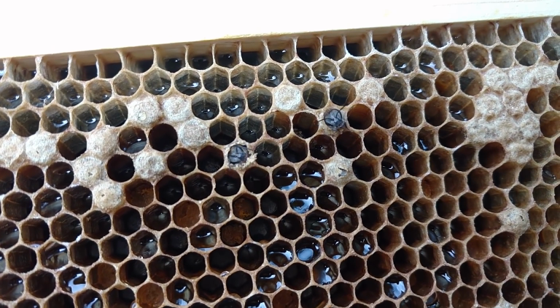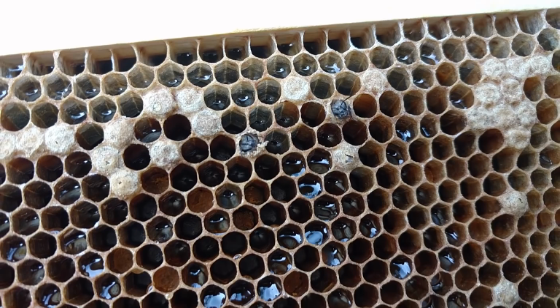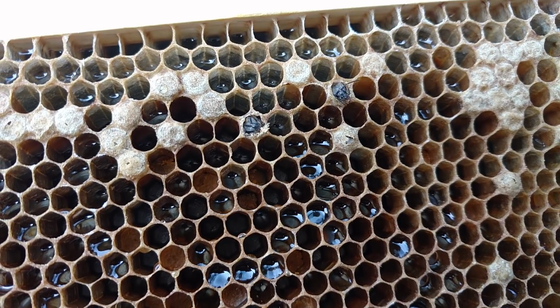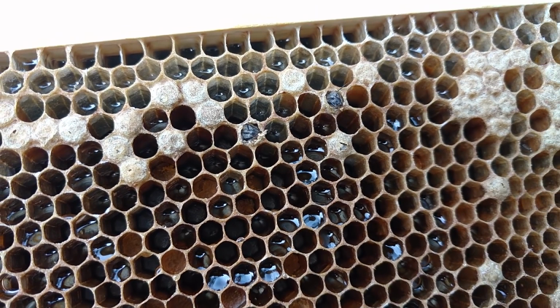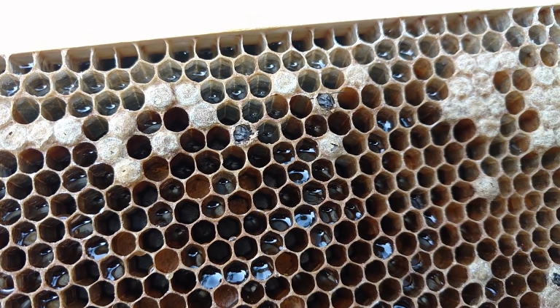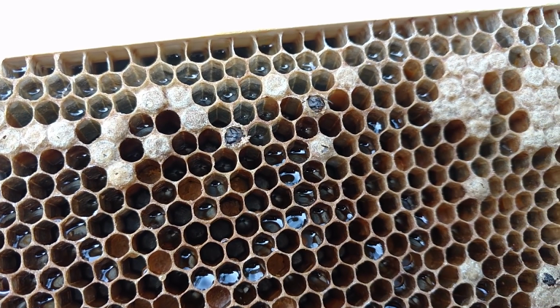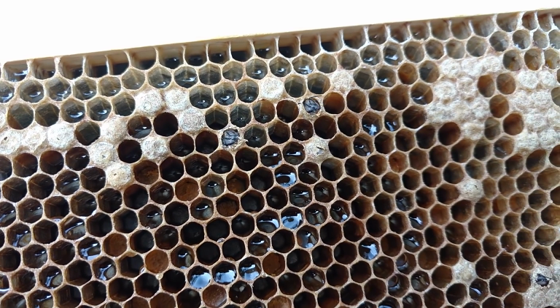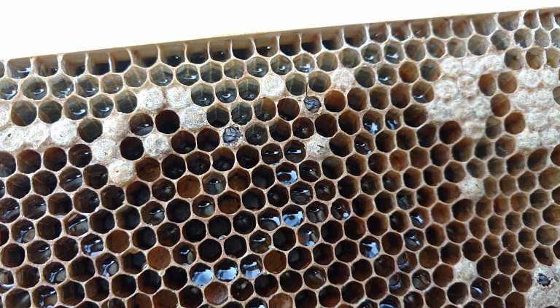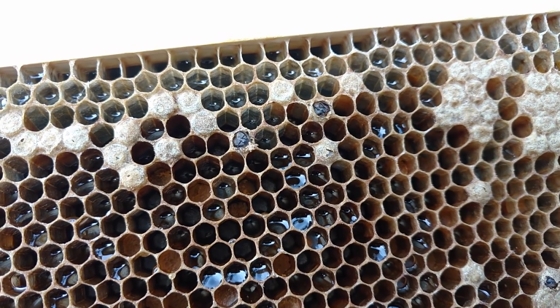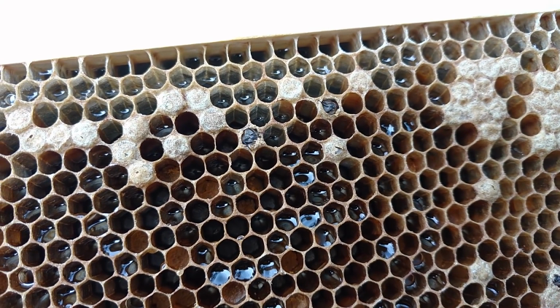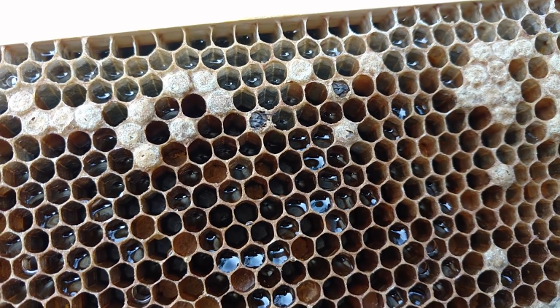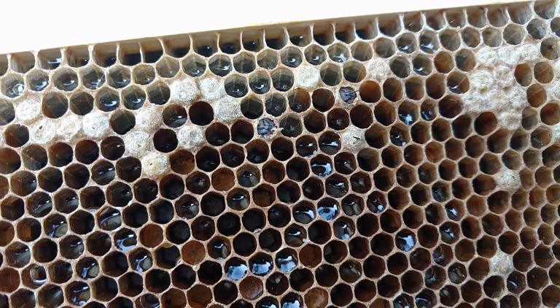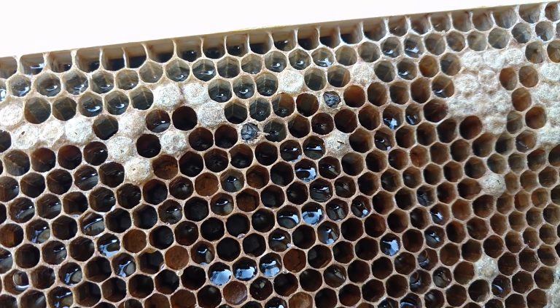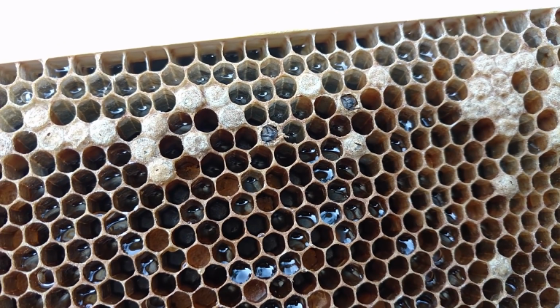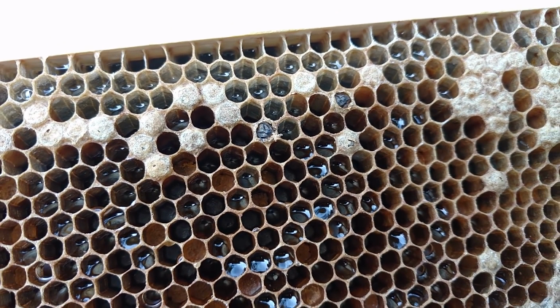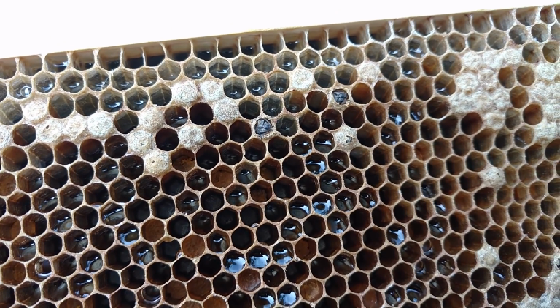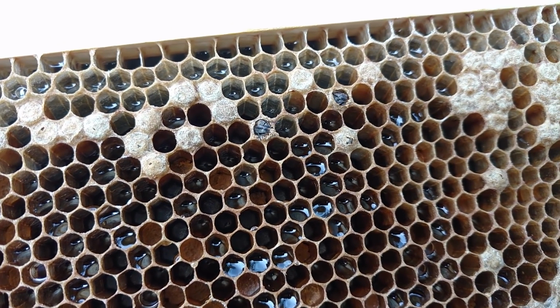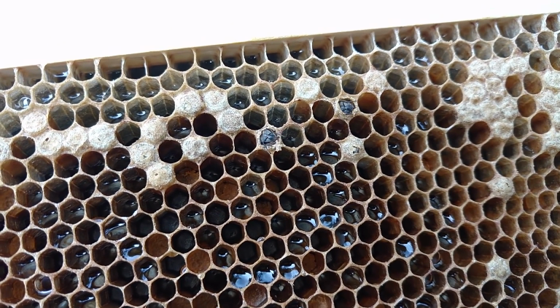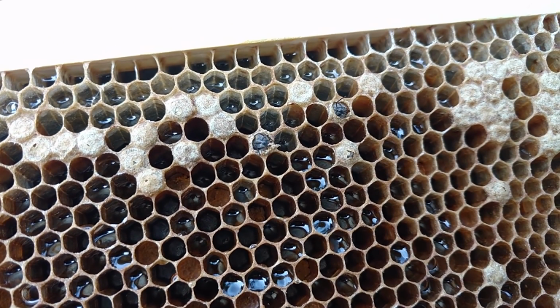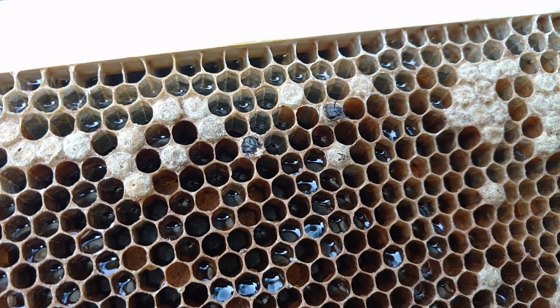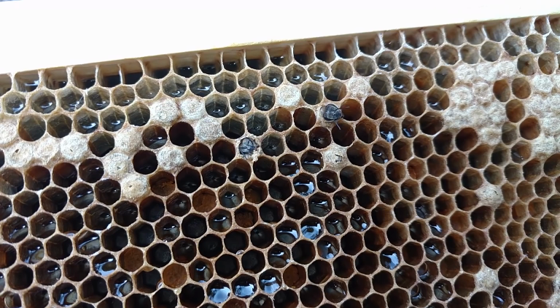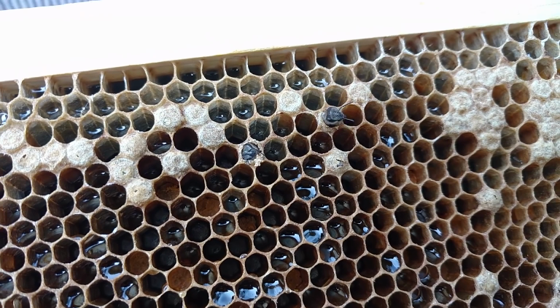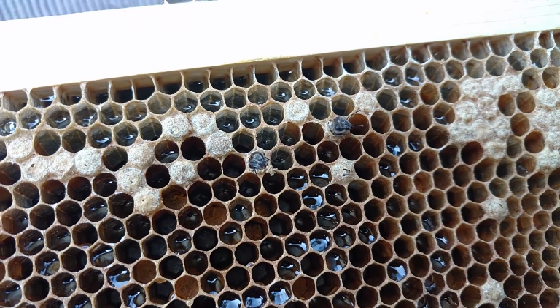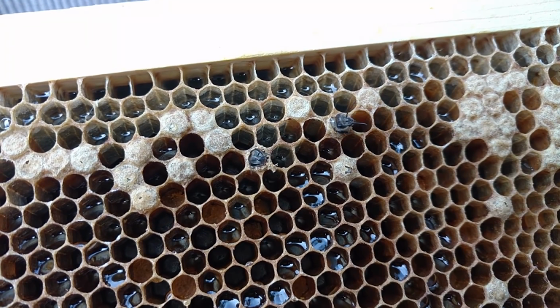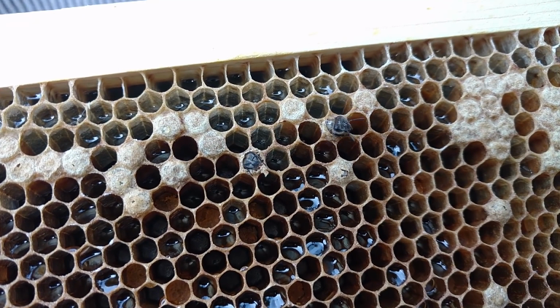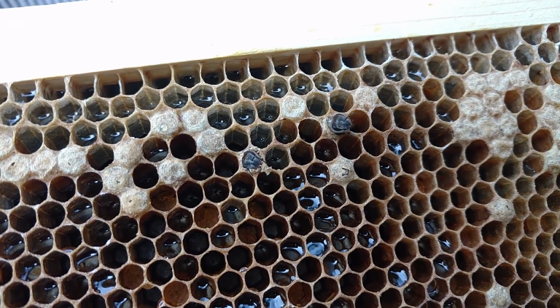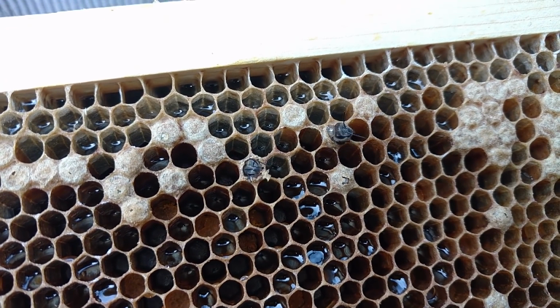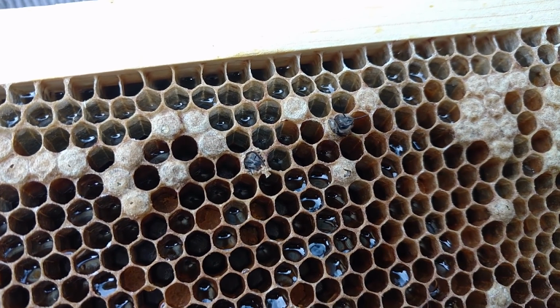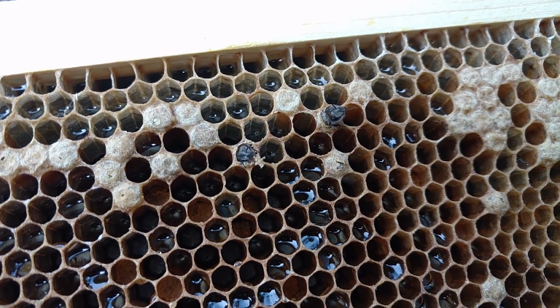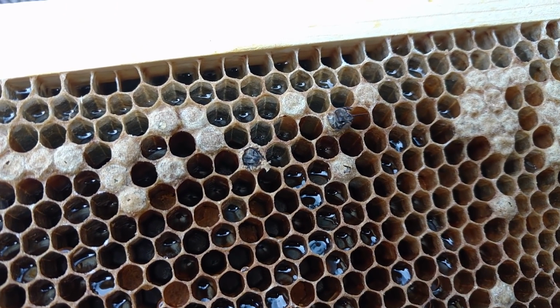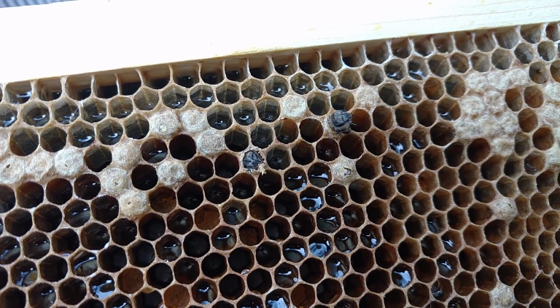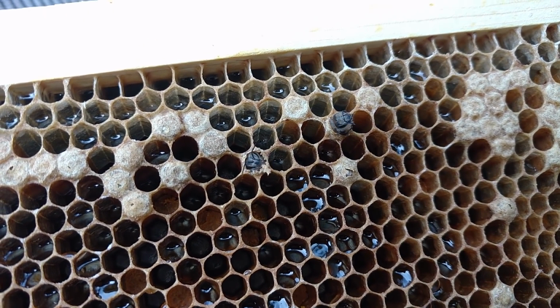These little girls are just great reinforcements for this little colony over here. And that's what I want to talk about today: proper bee coverage.